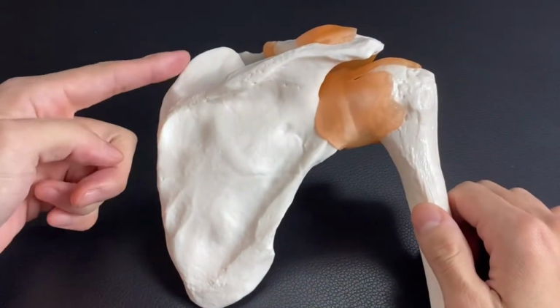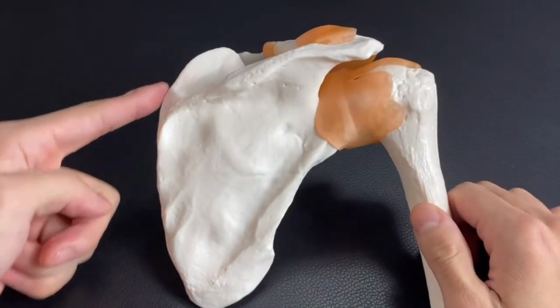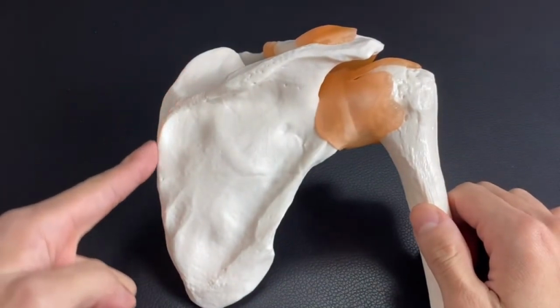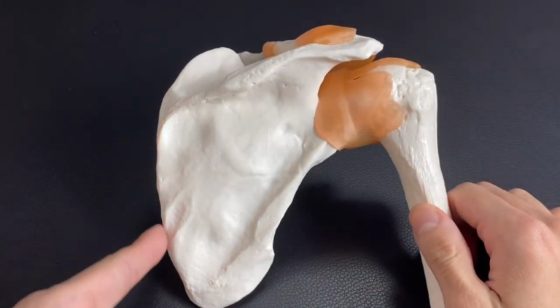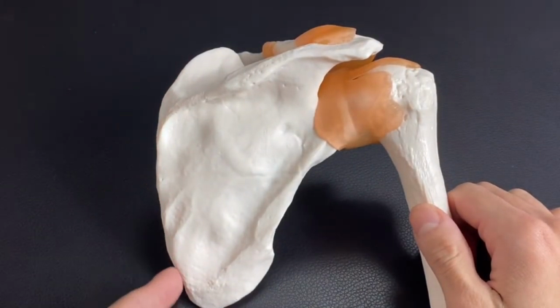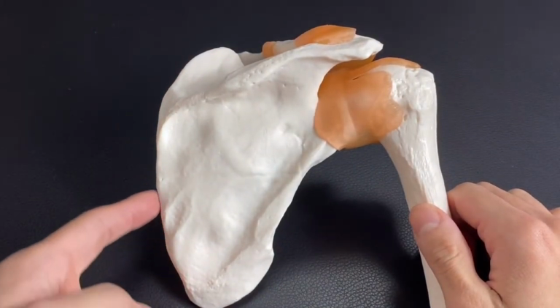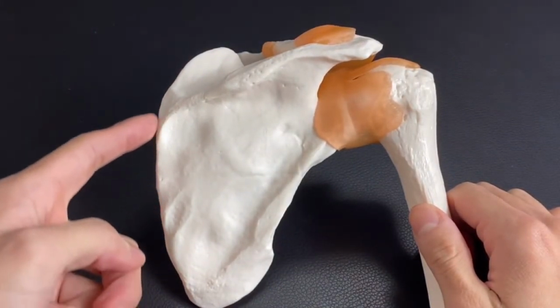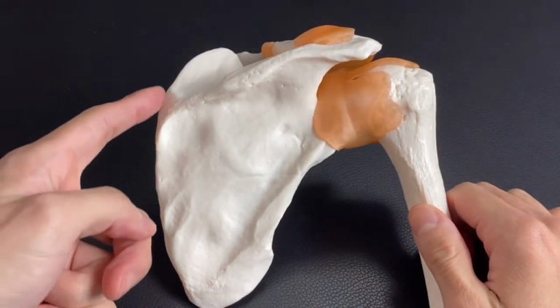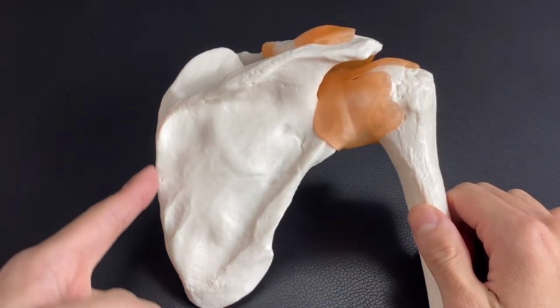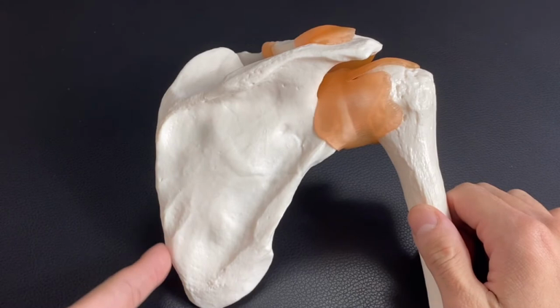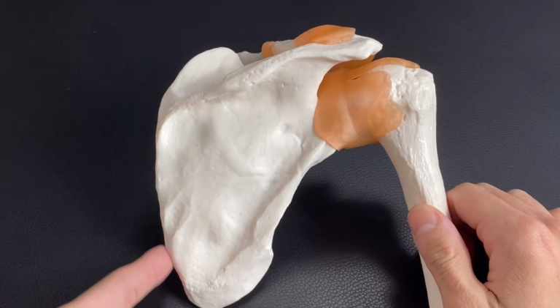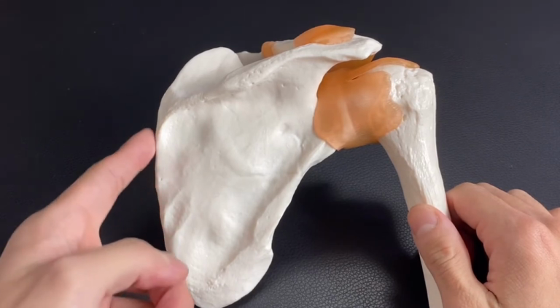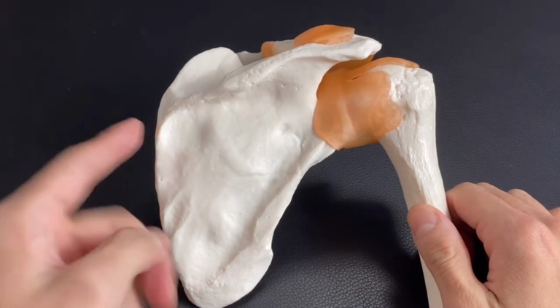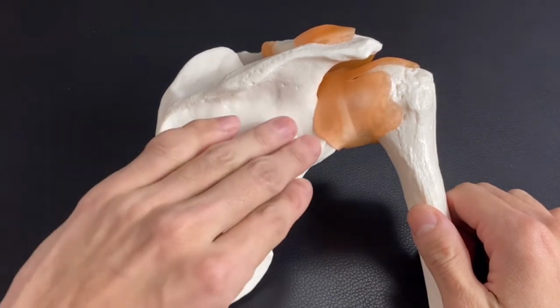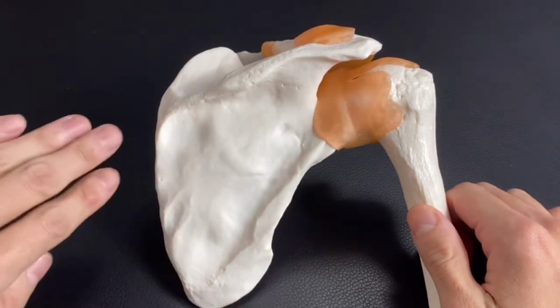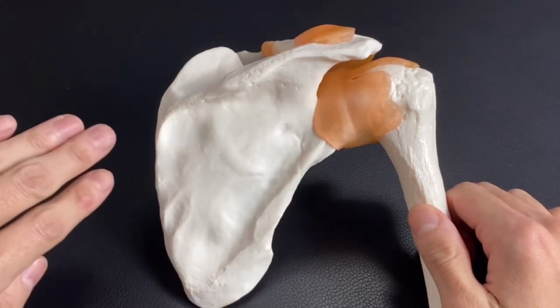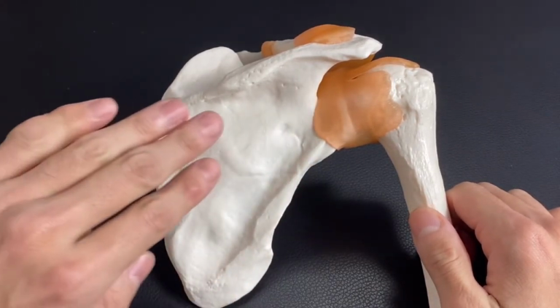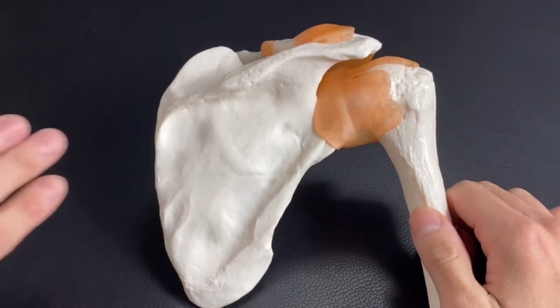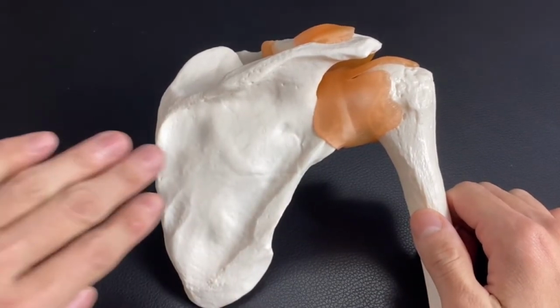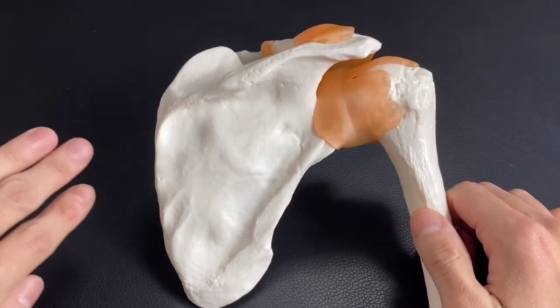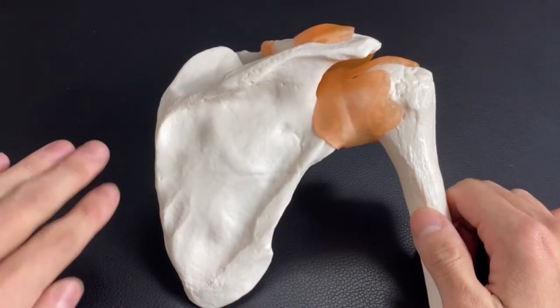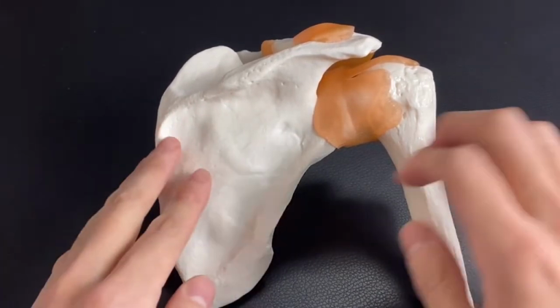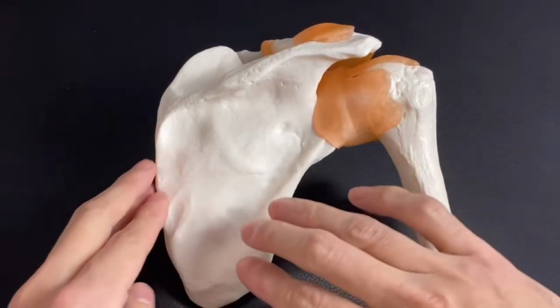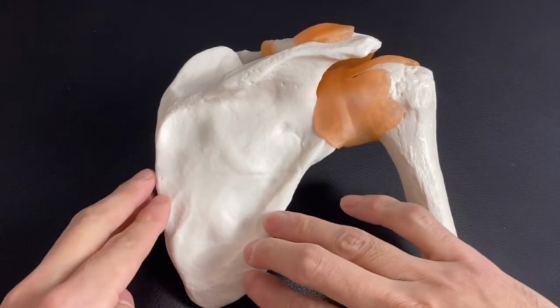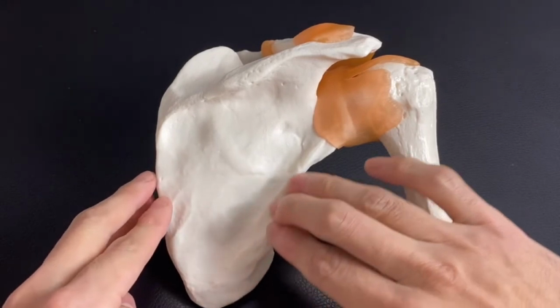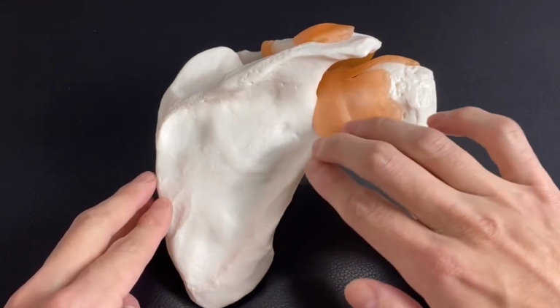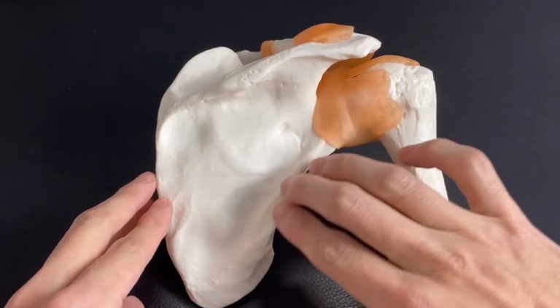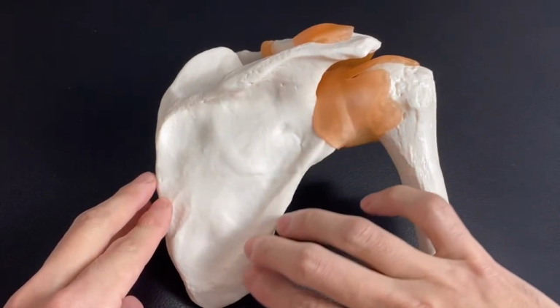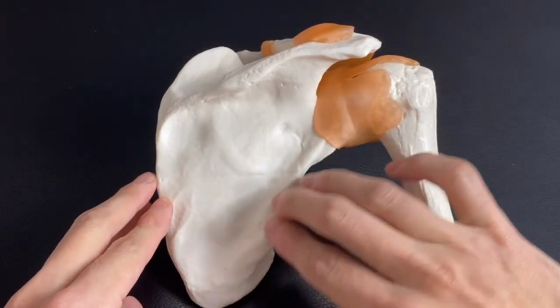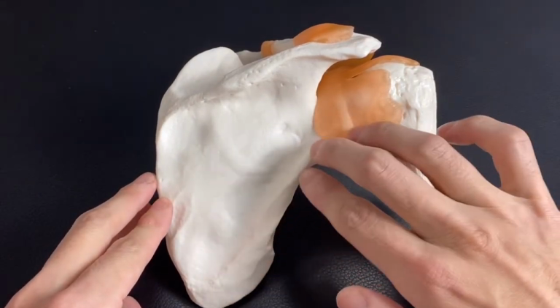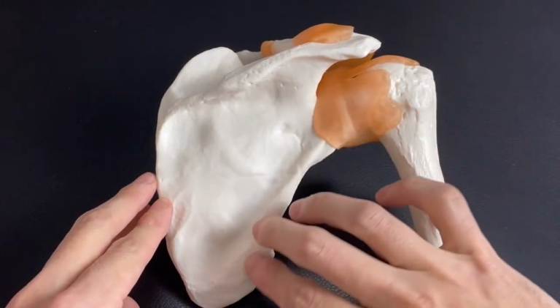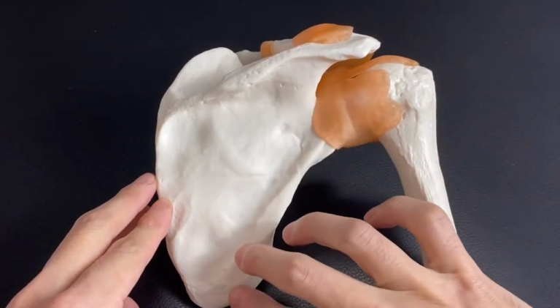The first thing is the medial border of the scapula. This side is medial — inside. And this is the lateral border of the scapula.